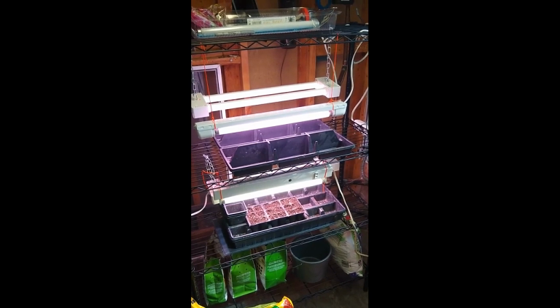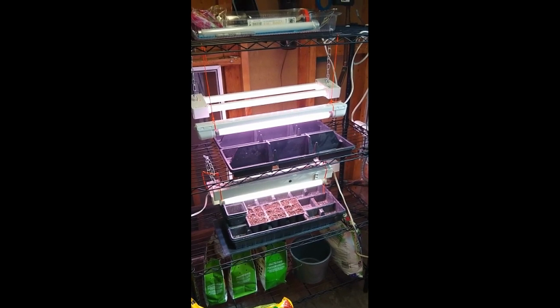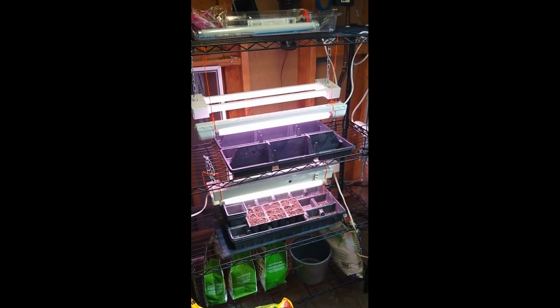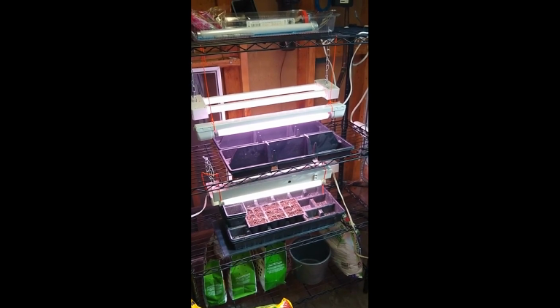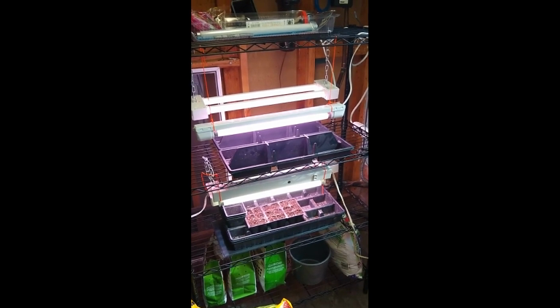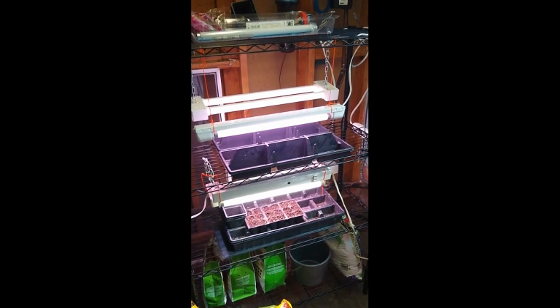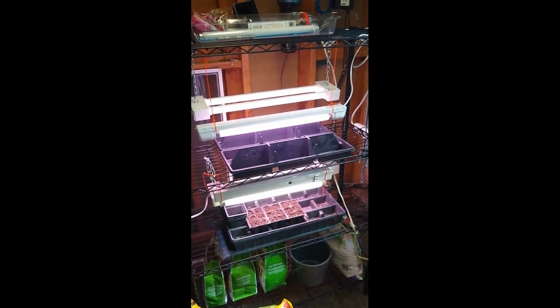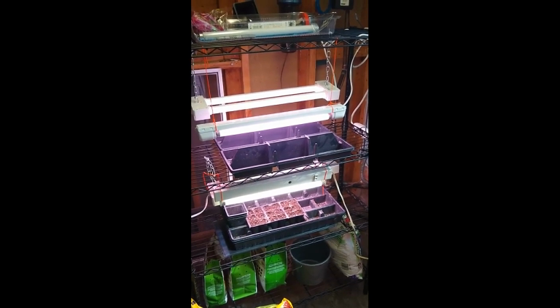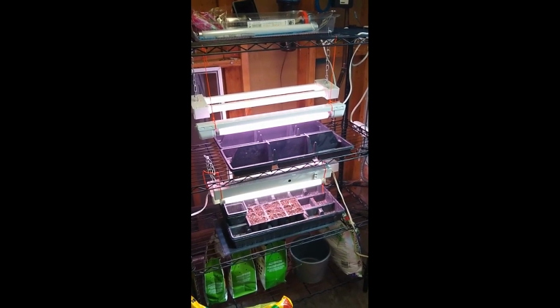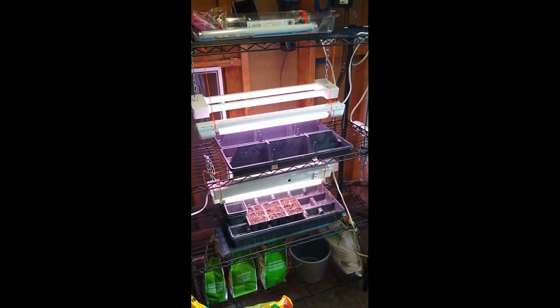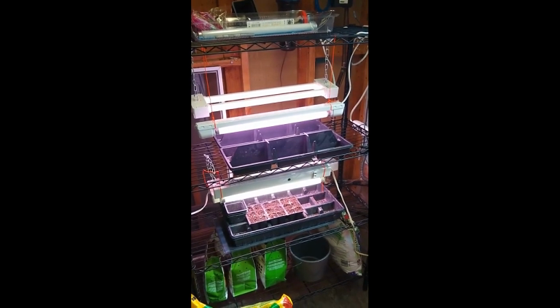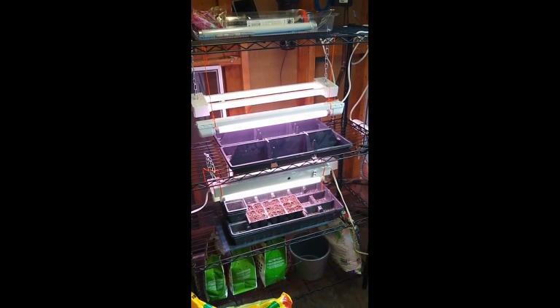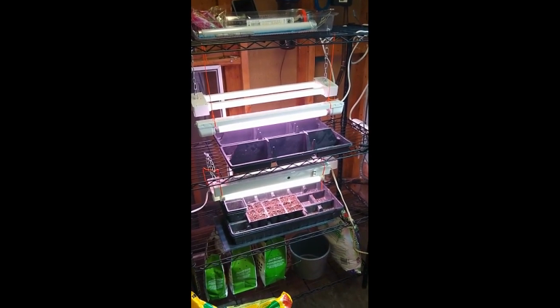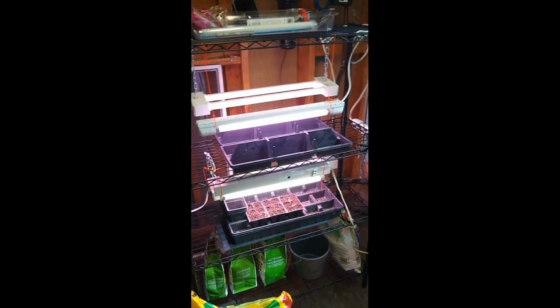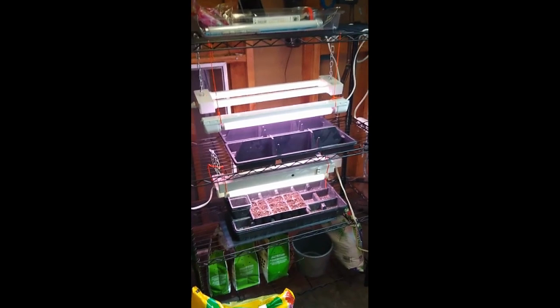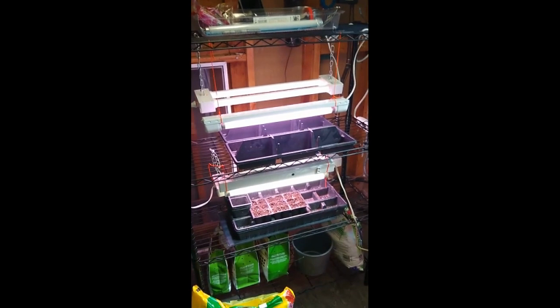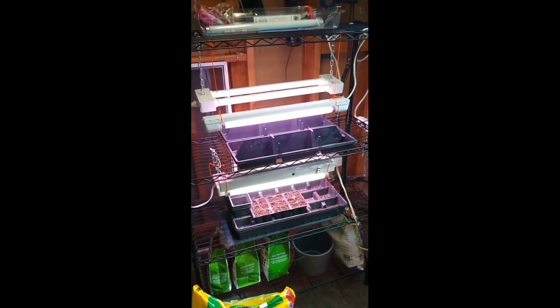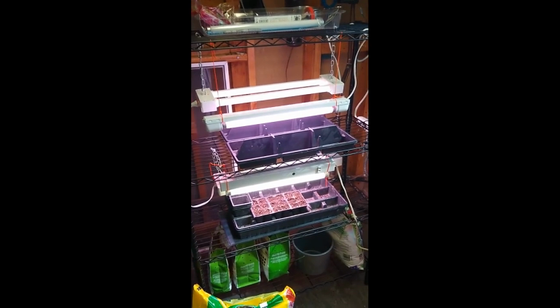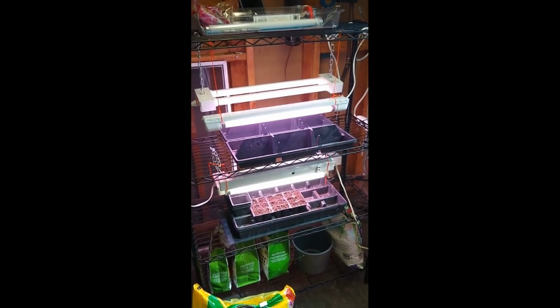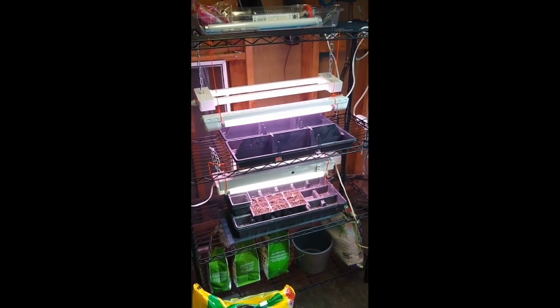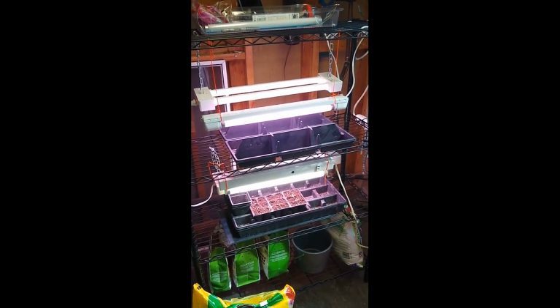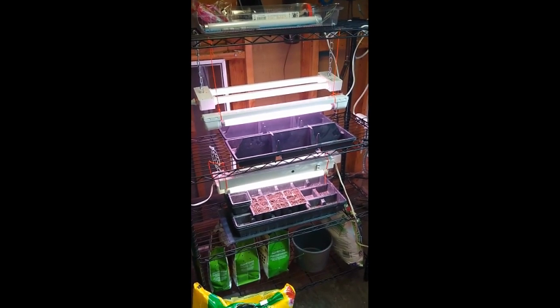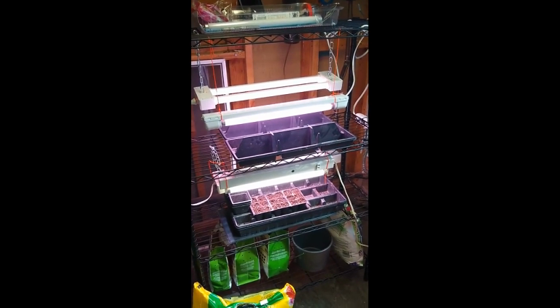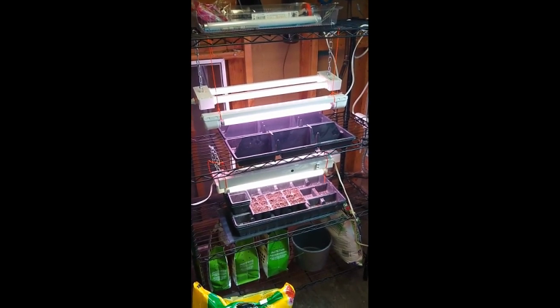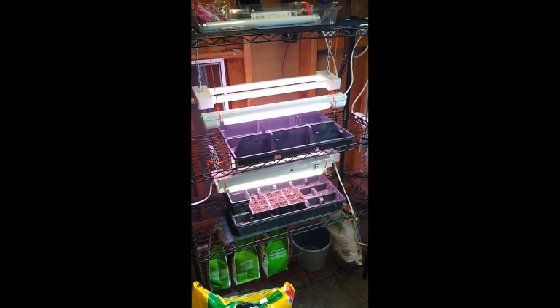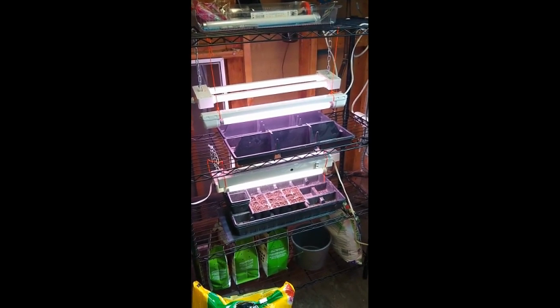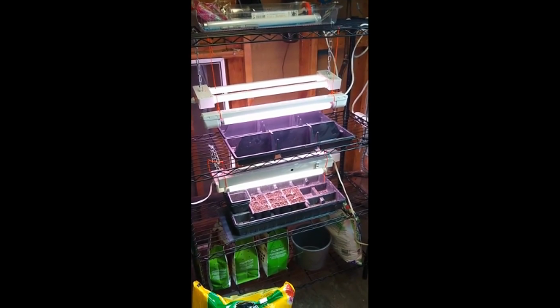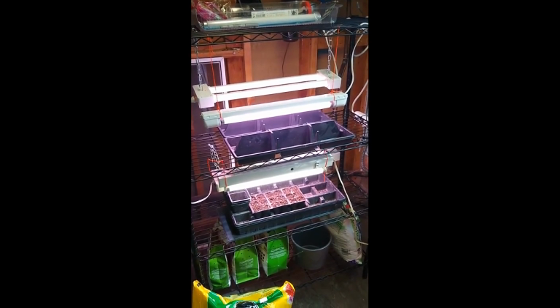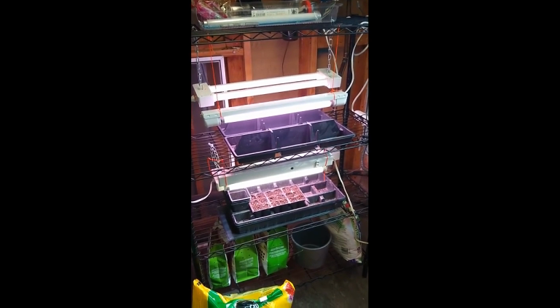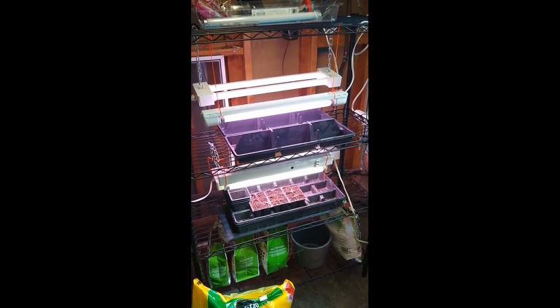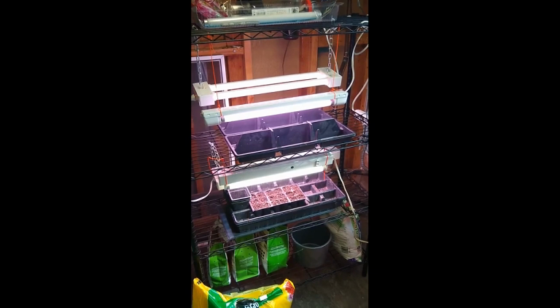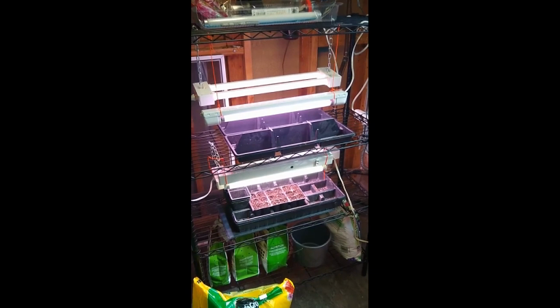Hi everyone, this is Annie Claude, Extension Educator for Fruit and Vegetable Production. I'm down here in my house in my laundry room, which also doubles as my plant growth room.